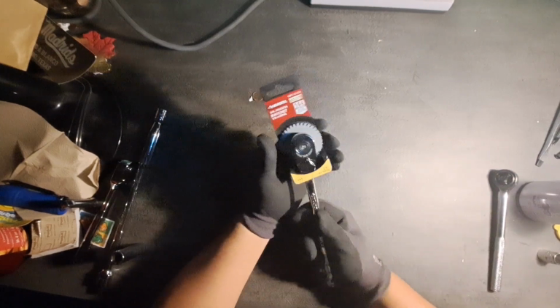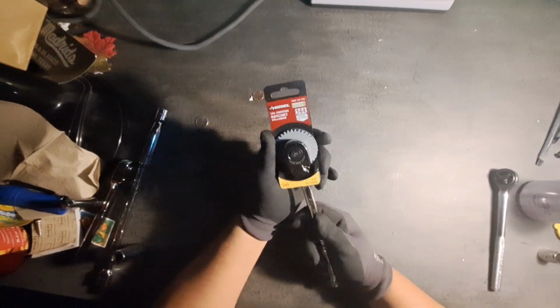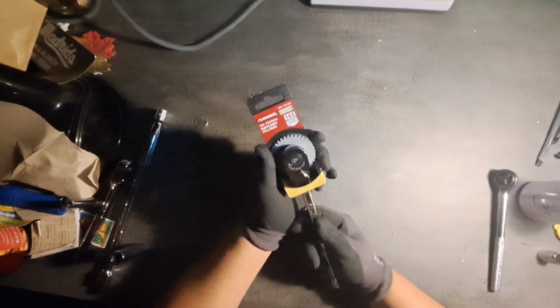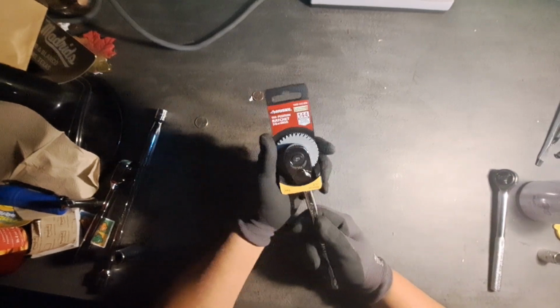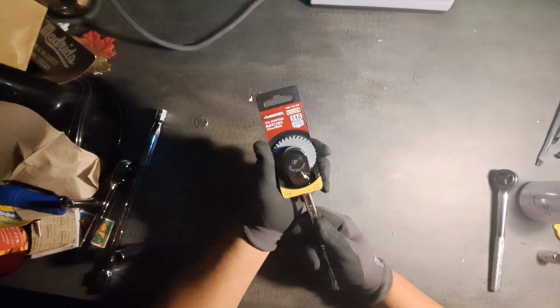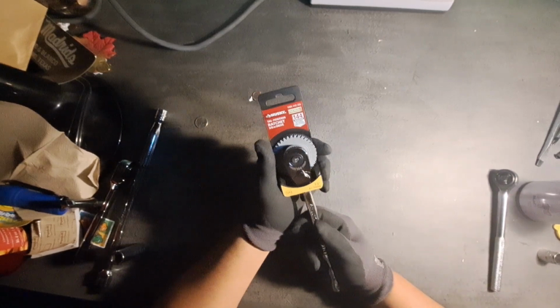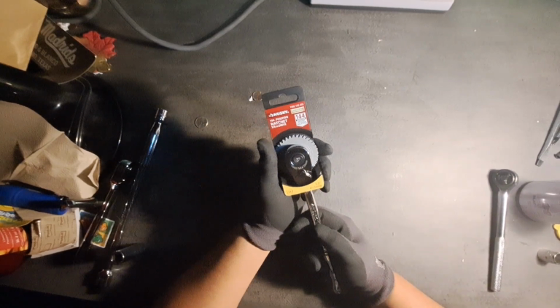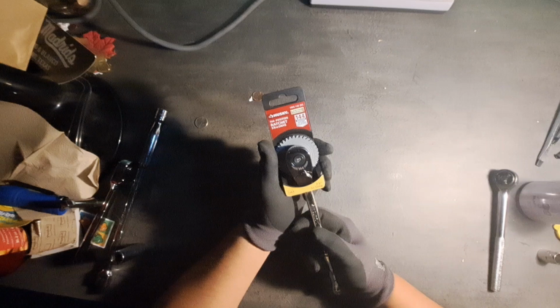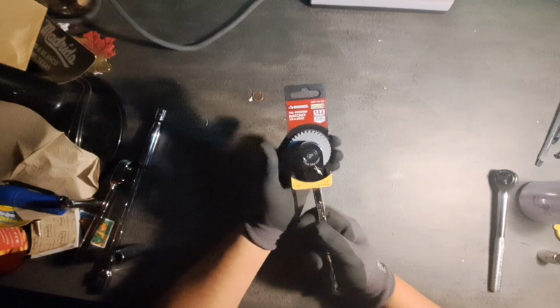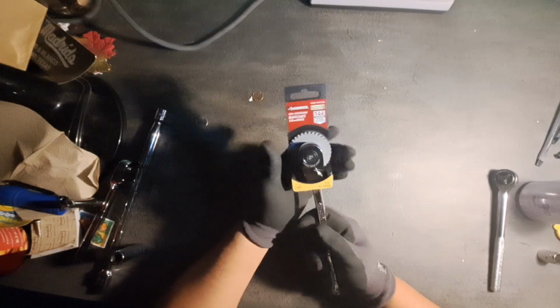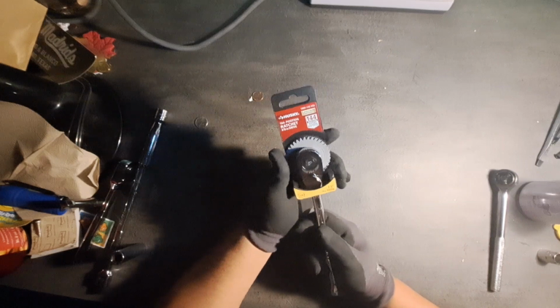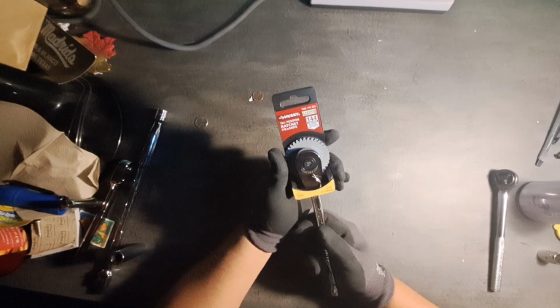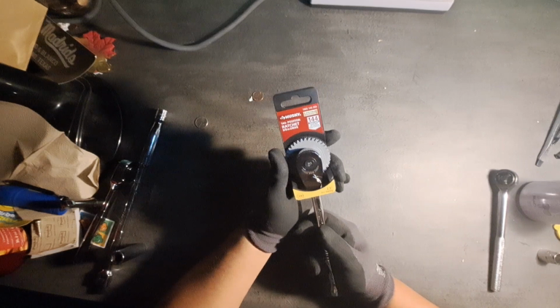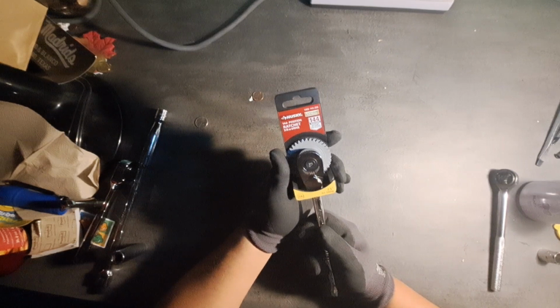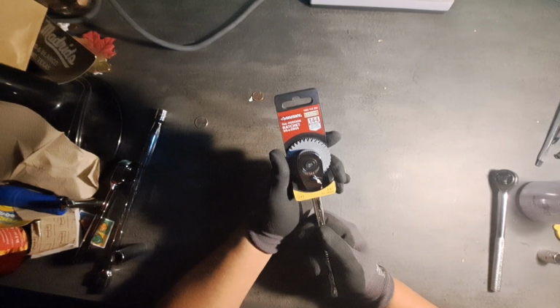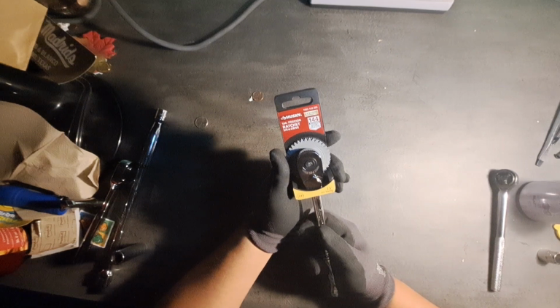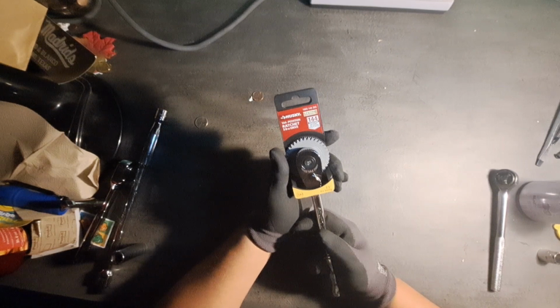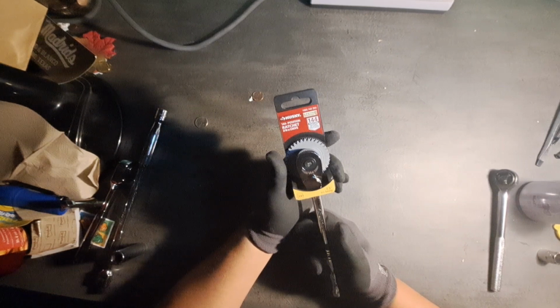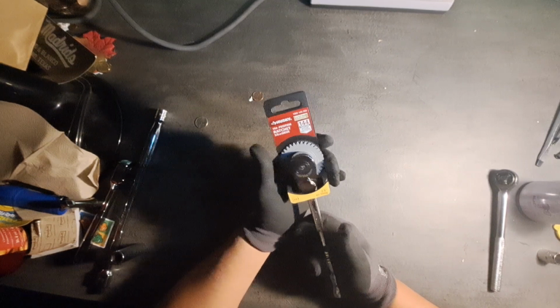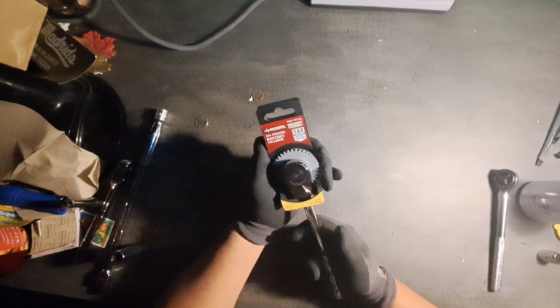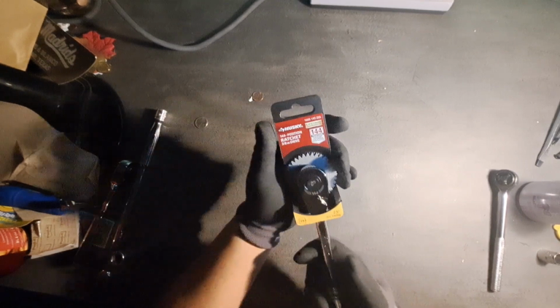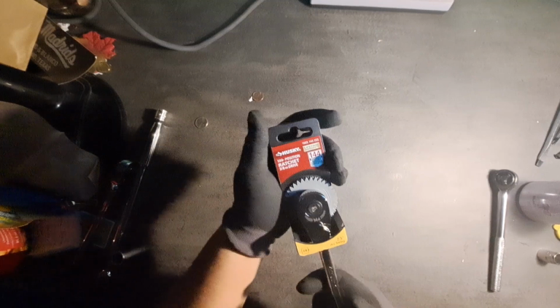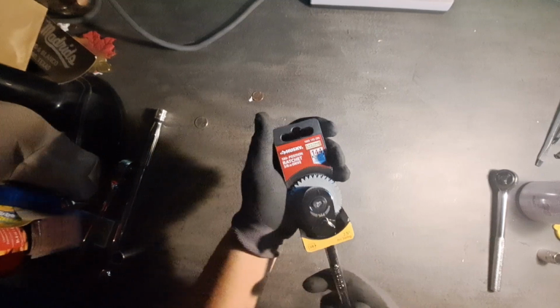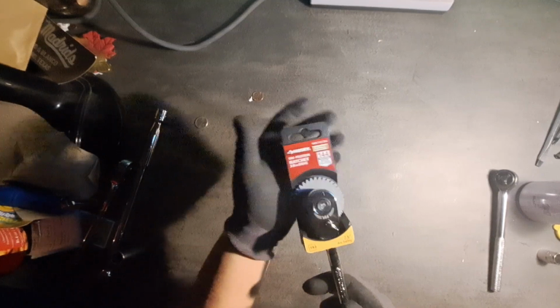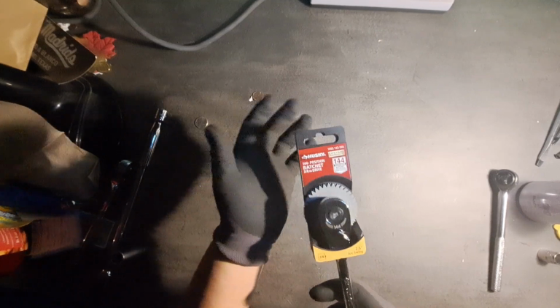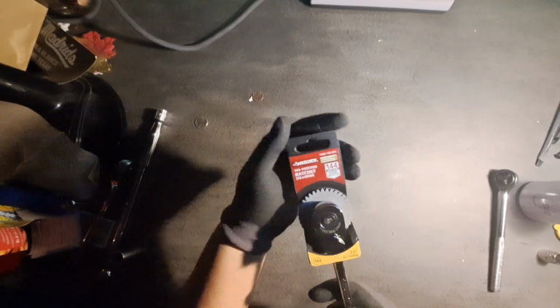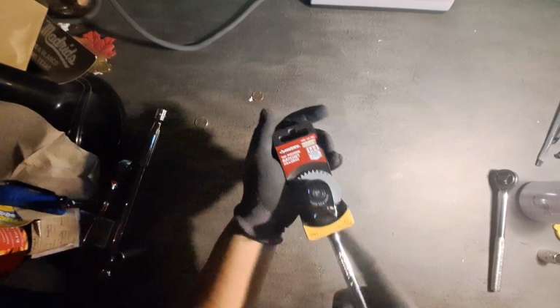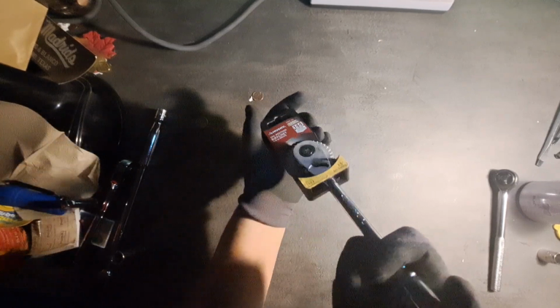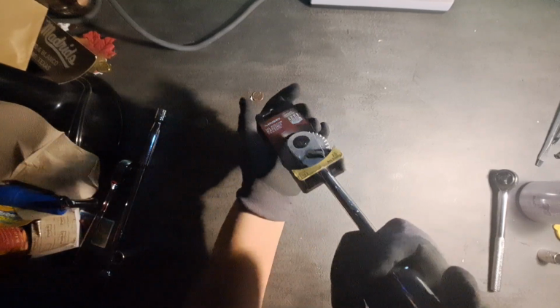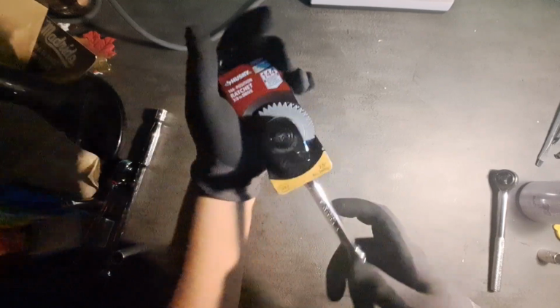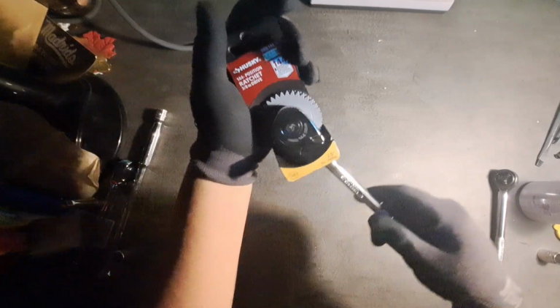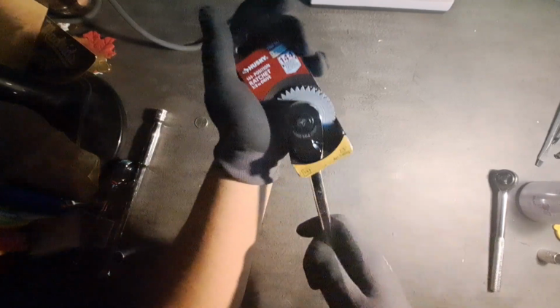So here I have the Husky. From what's advertised, it has a 2.5-degree arc swing, and when you see these hanging on a shelf they have a demonstration of how you can use it.